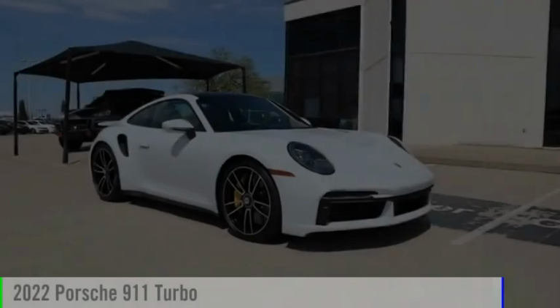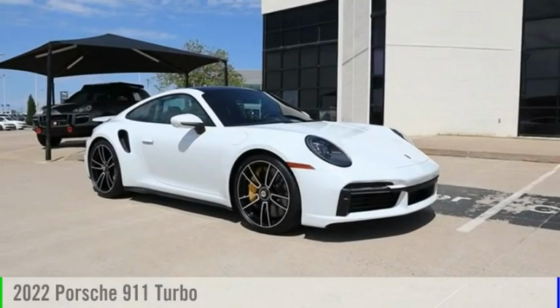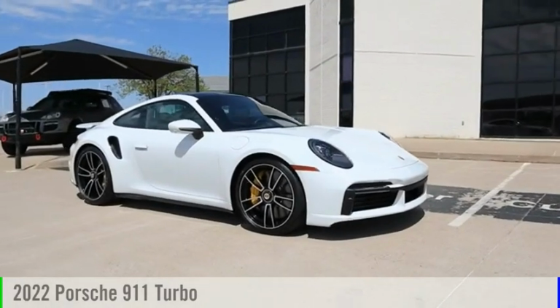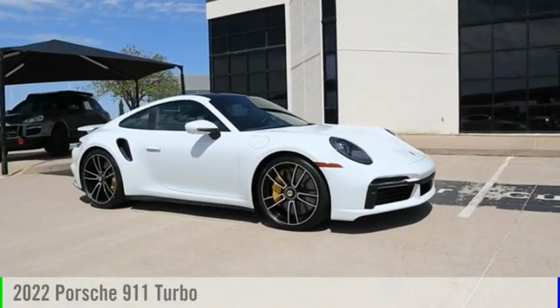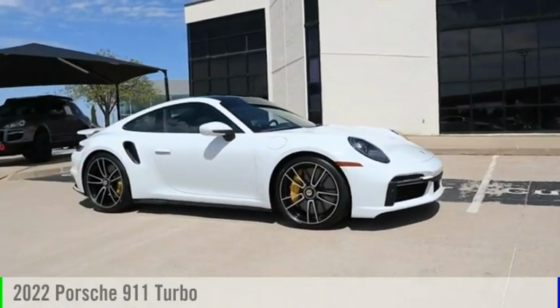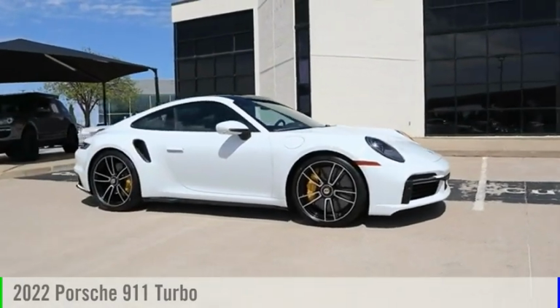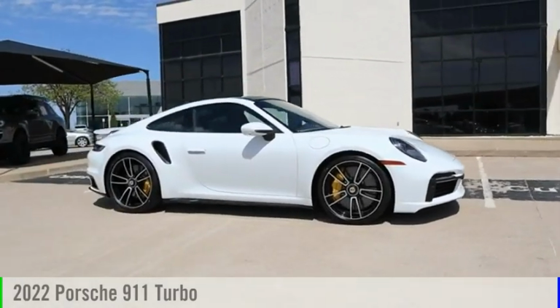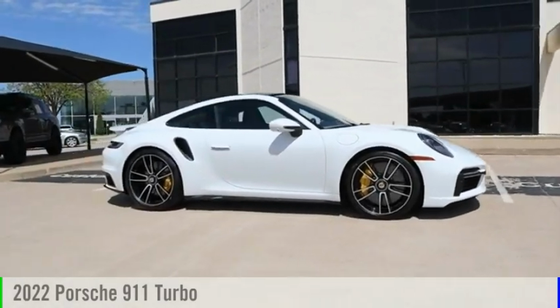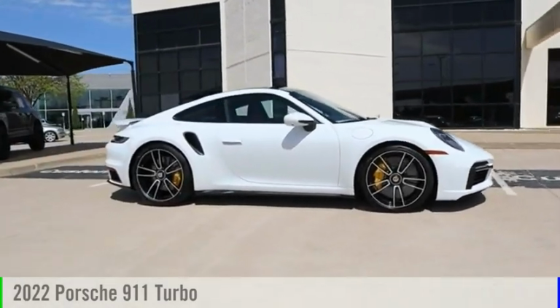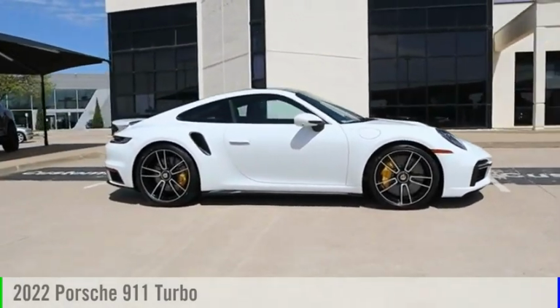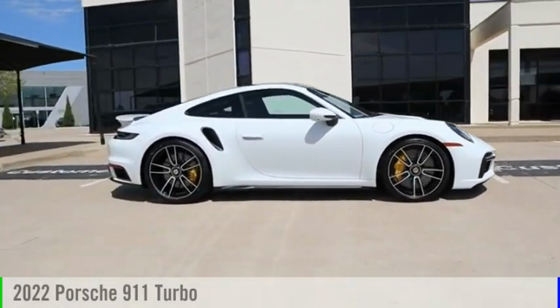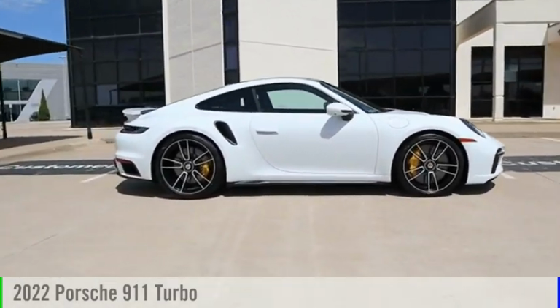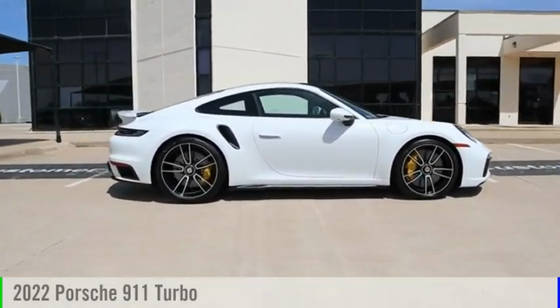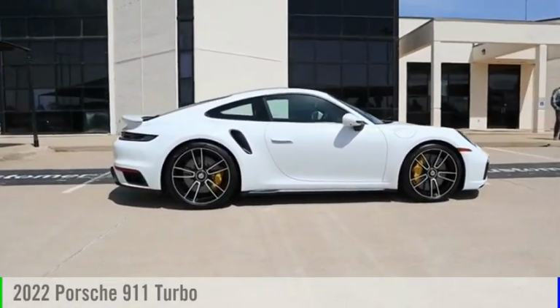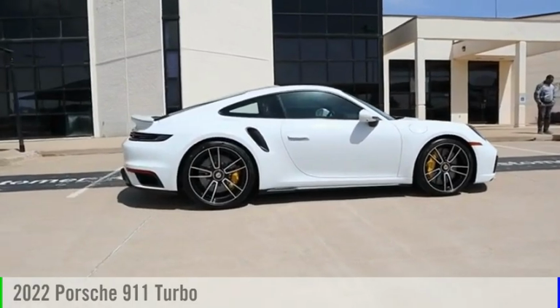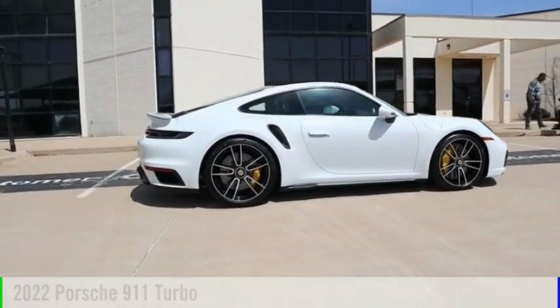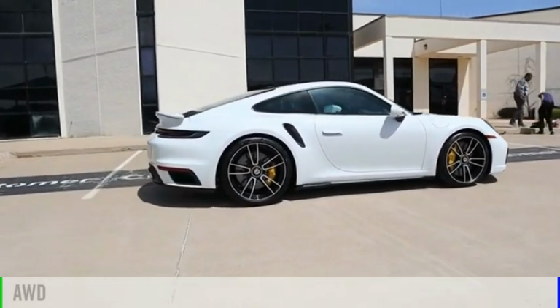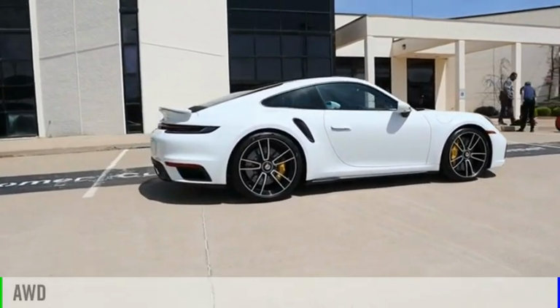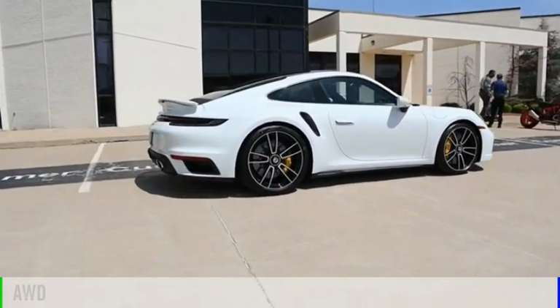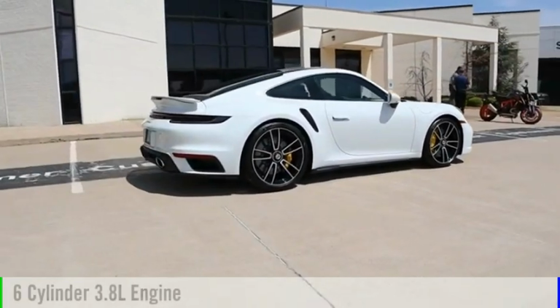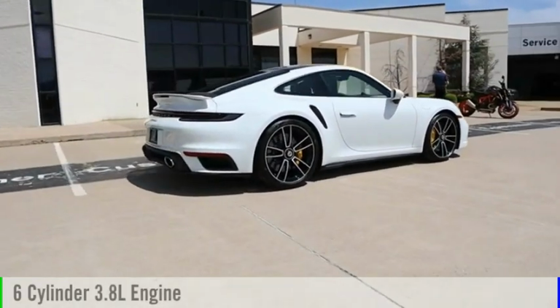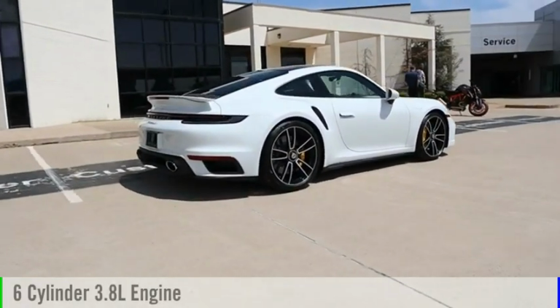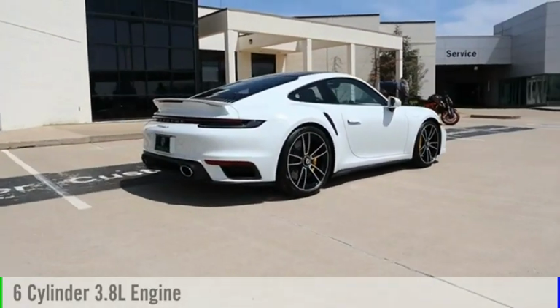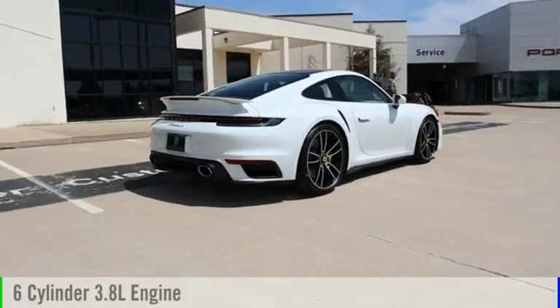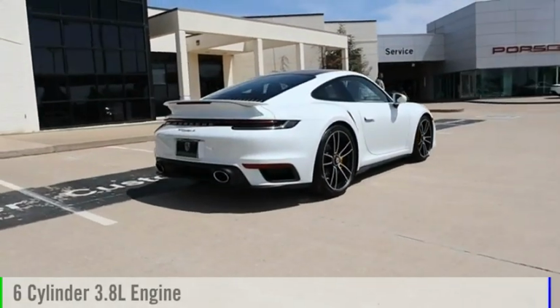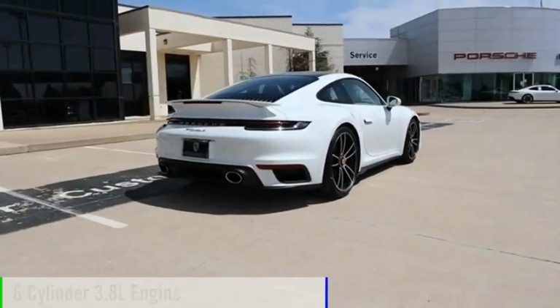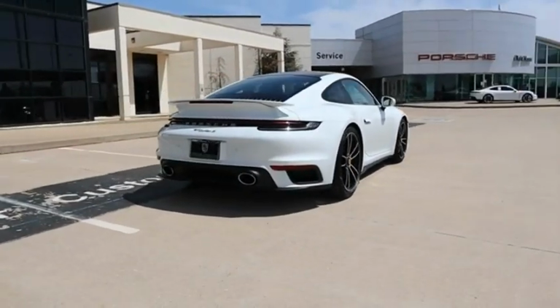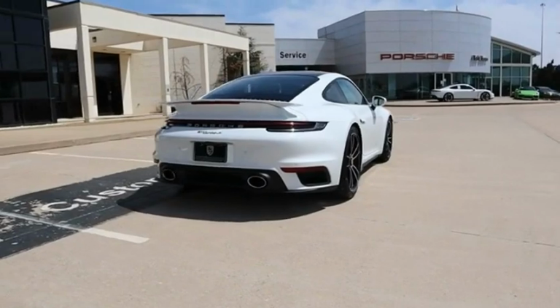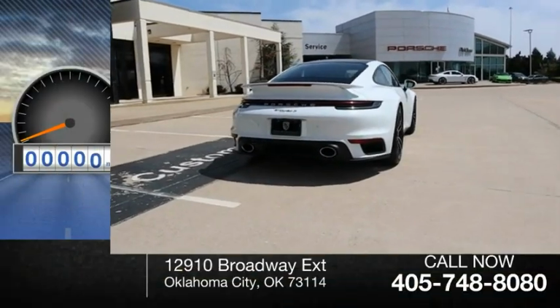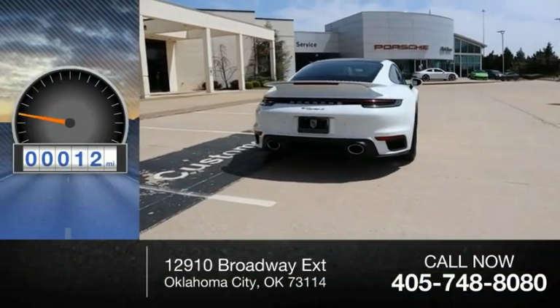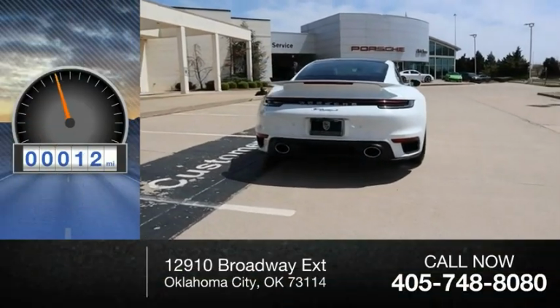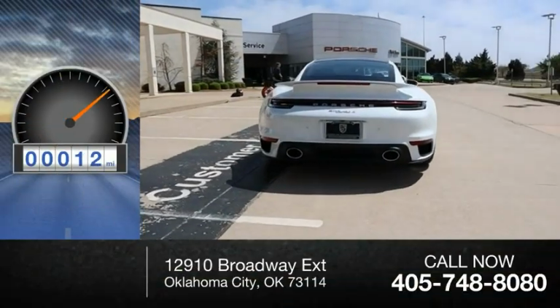You are going to love the 2022 911. This vehicle is powered by an all-wheel drive, six-cylinder, 3.8-liter engine. This vehicle has less than 100 miles.